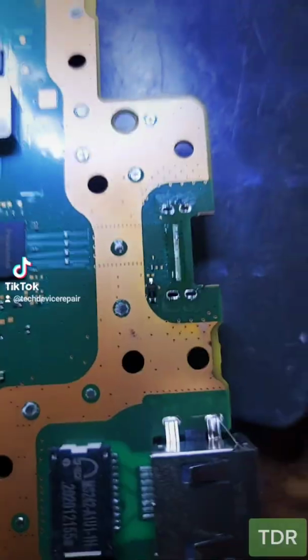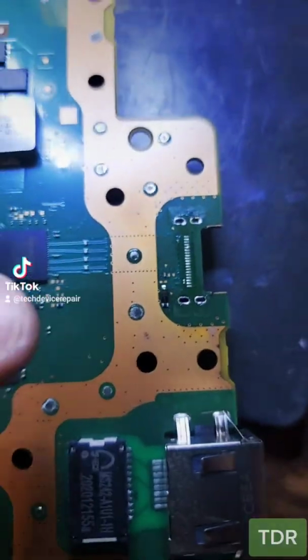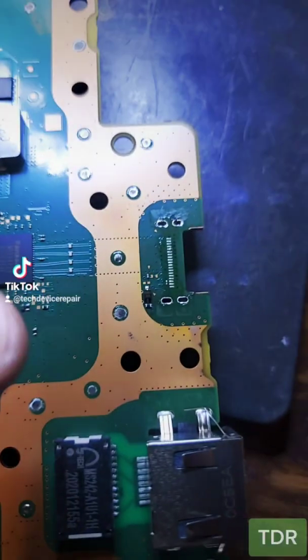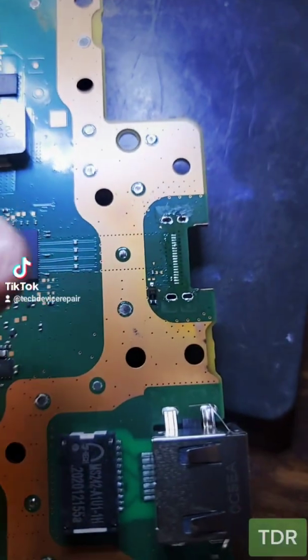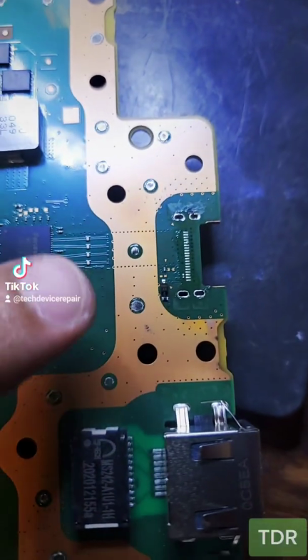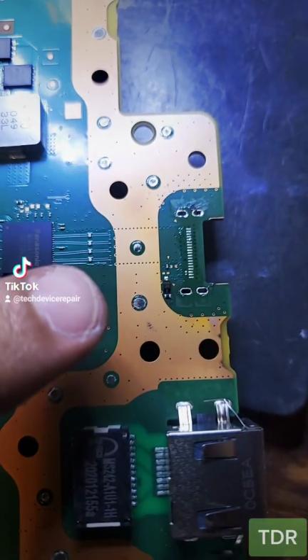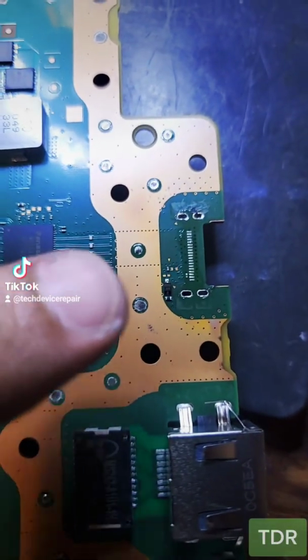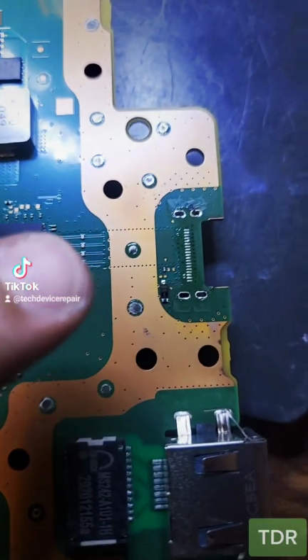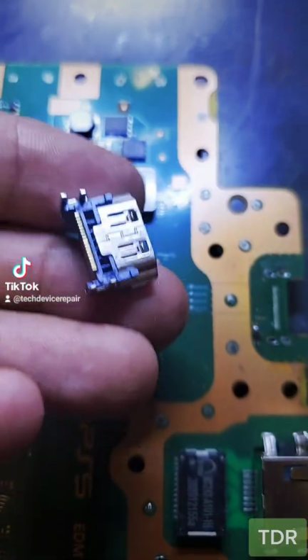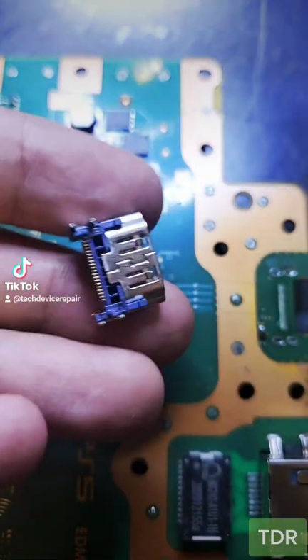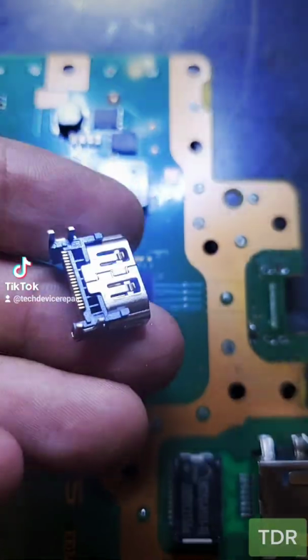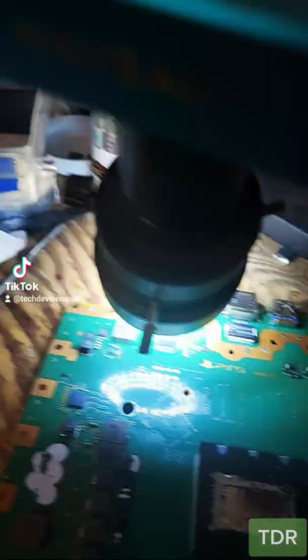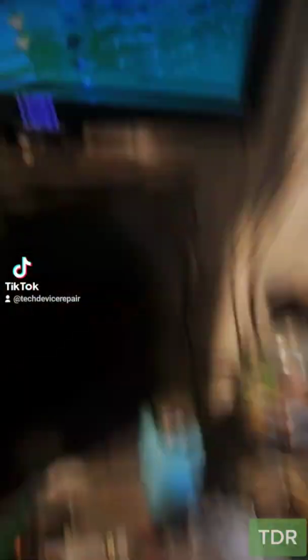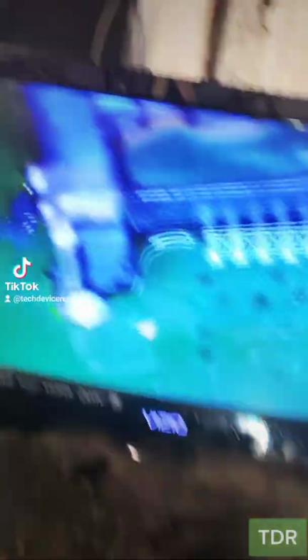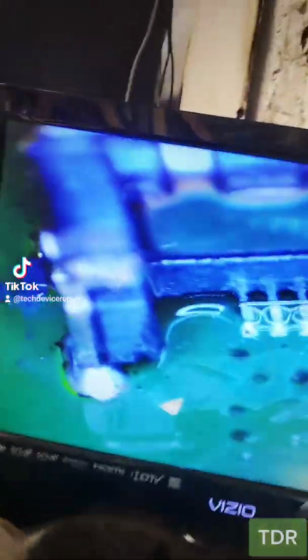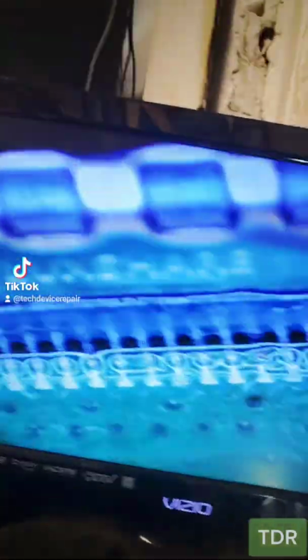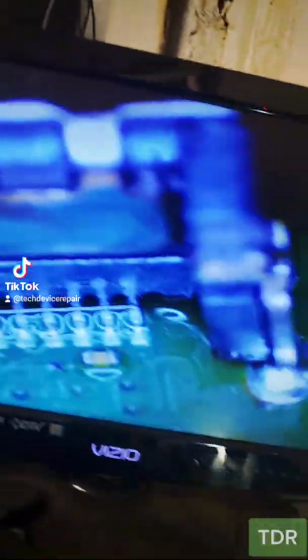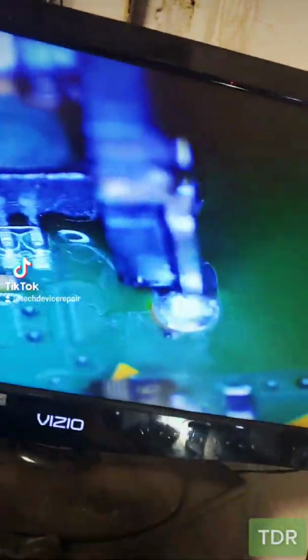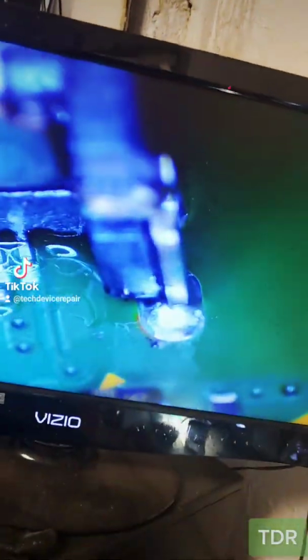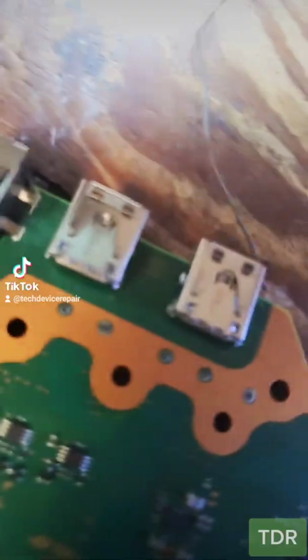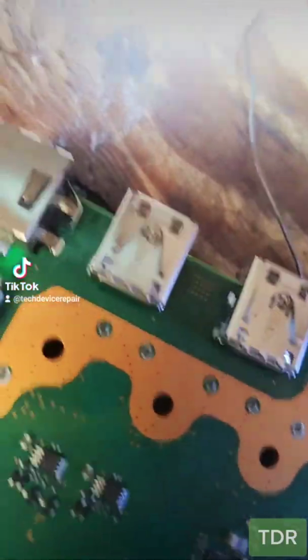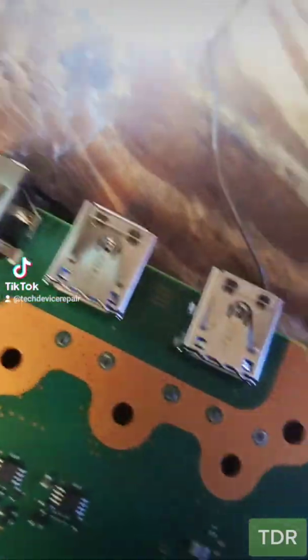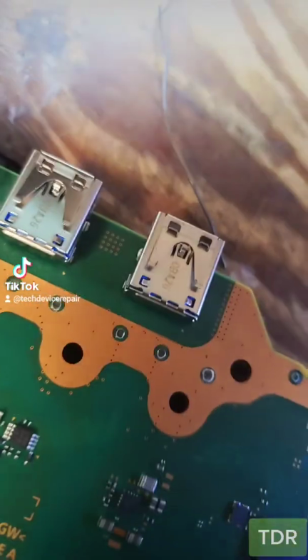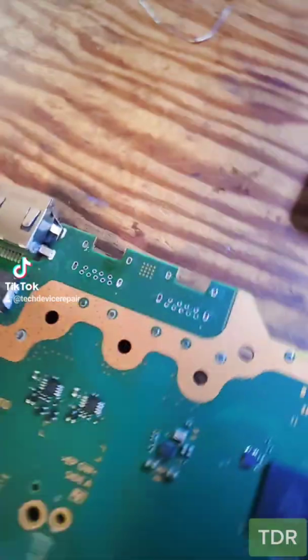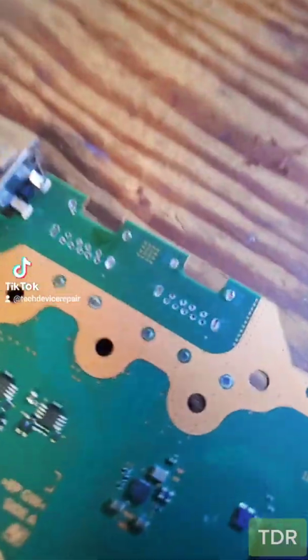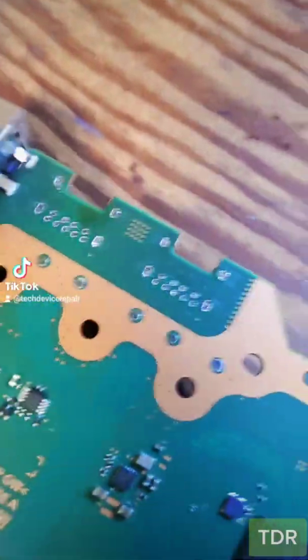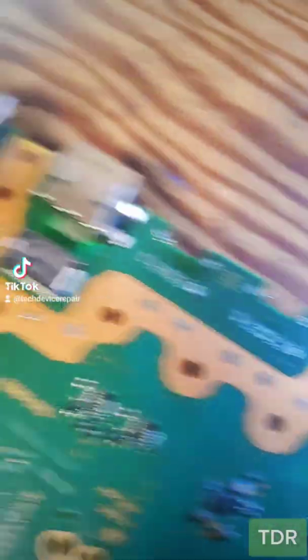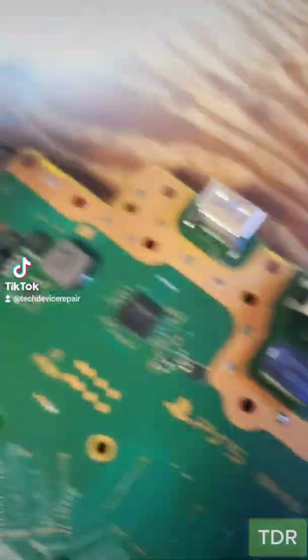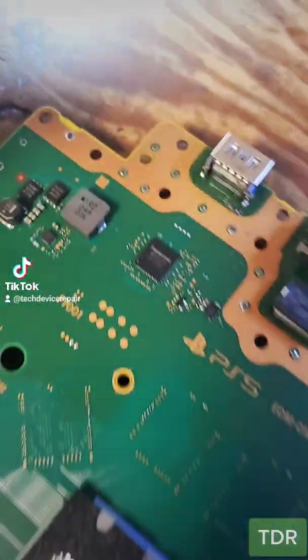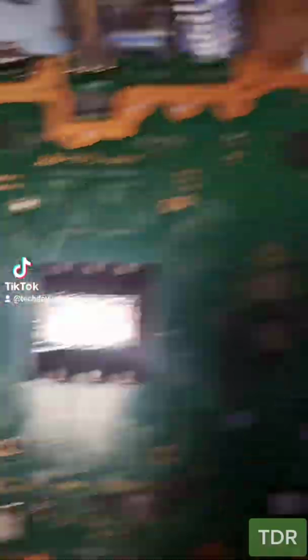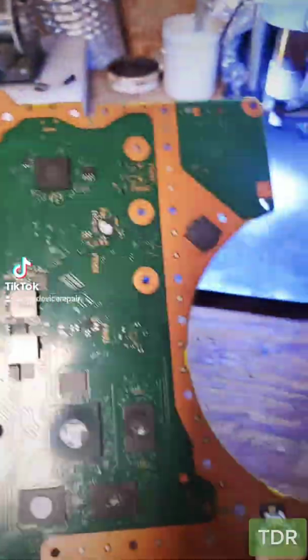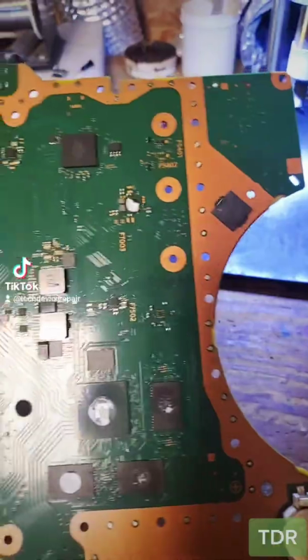Remove the HDMI port, and as the area's still hot, let's put on the new port. We got this port on here looking good. Let's move on to the USB ports. We removed those two USB ports.